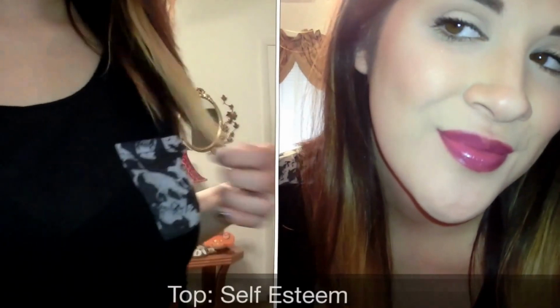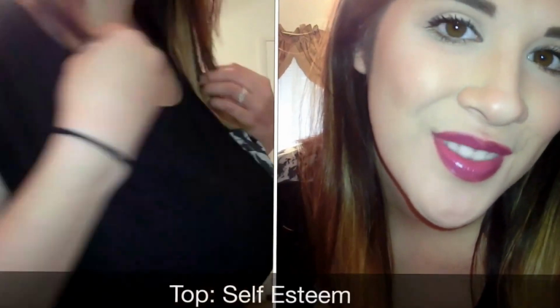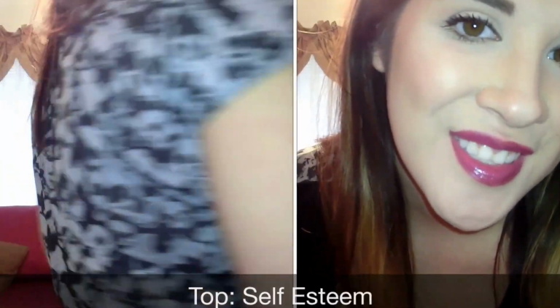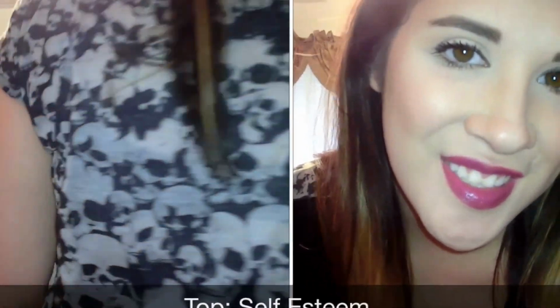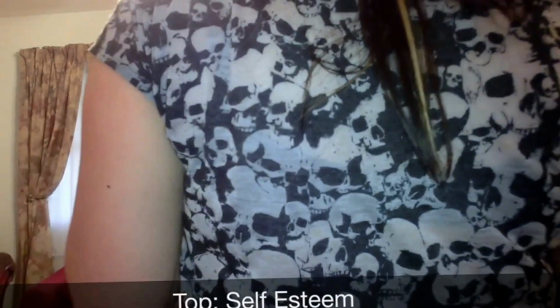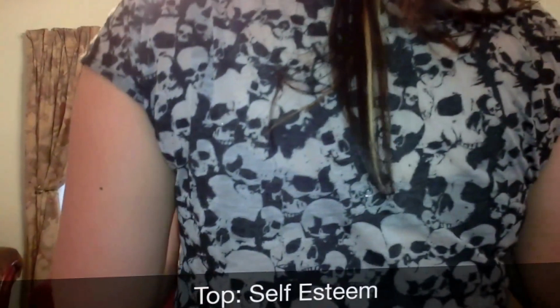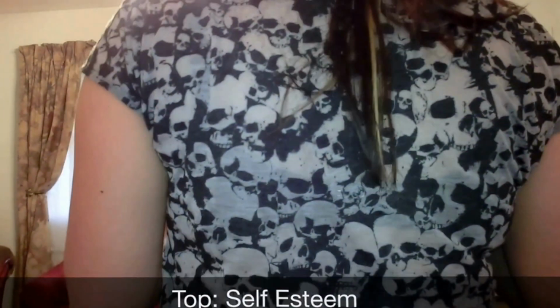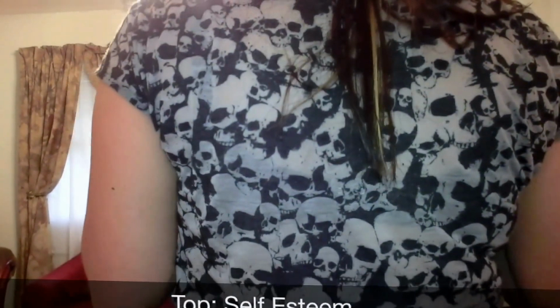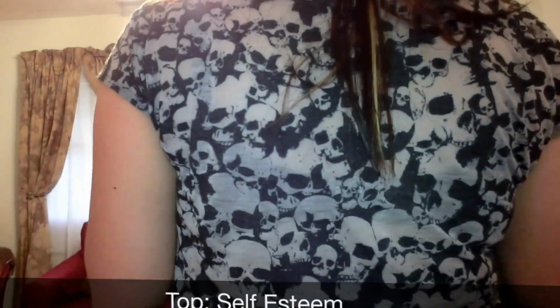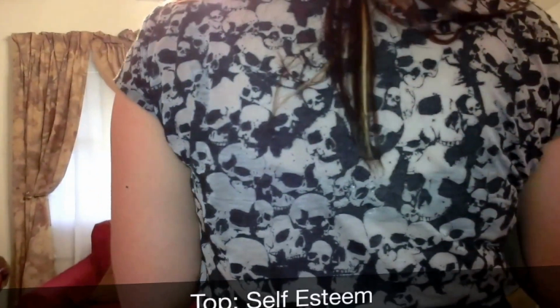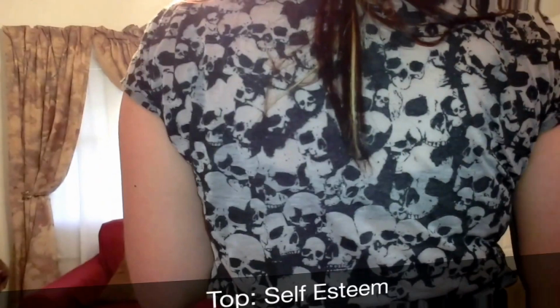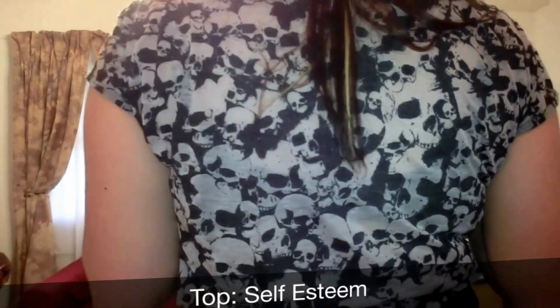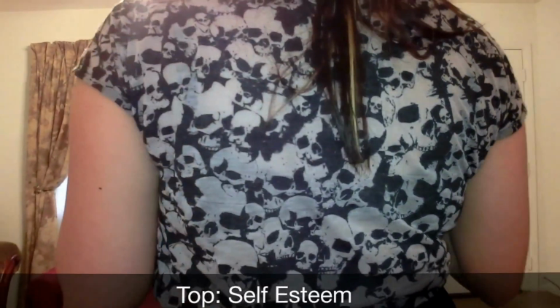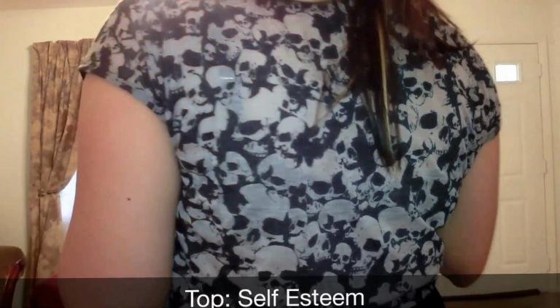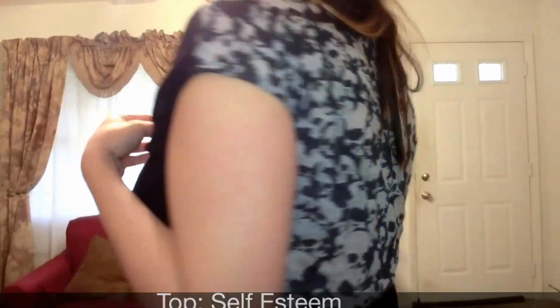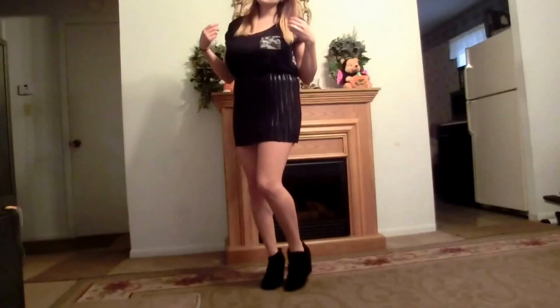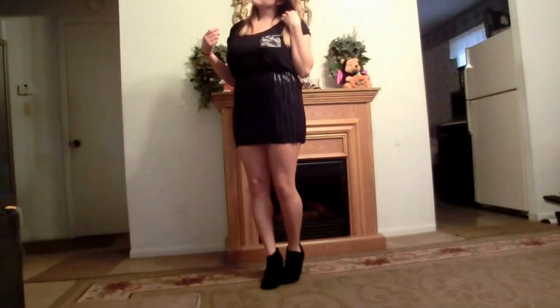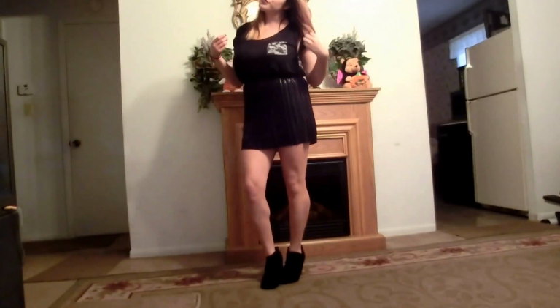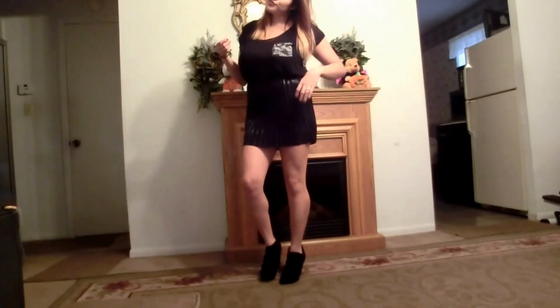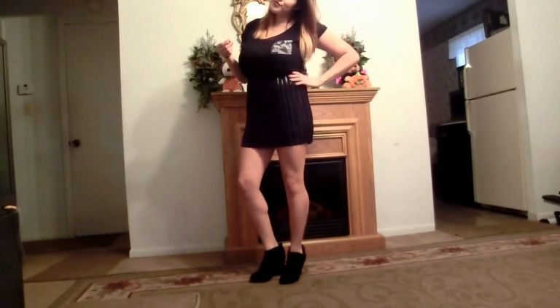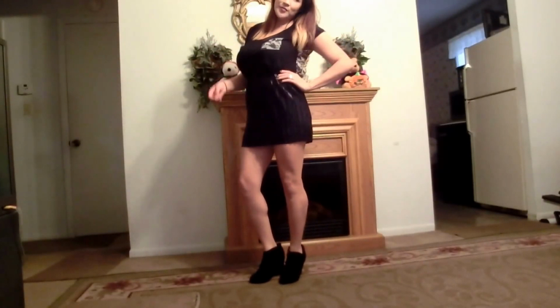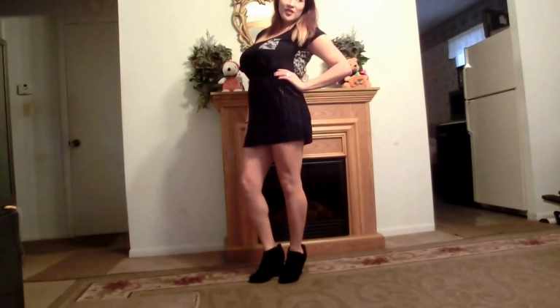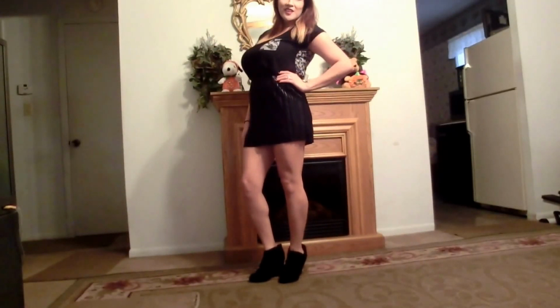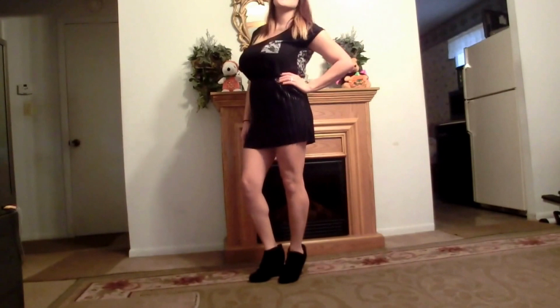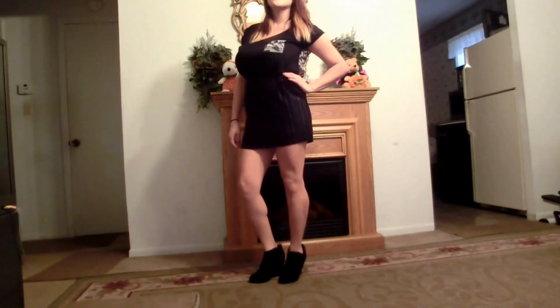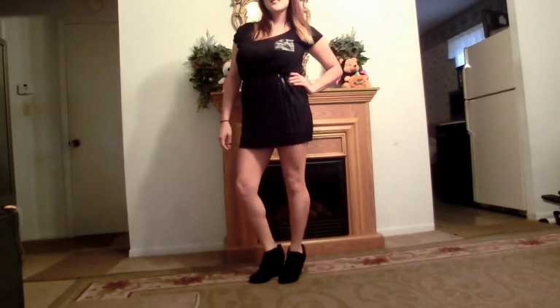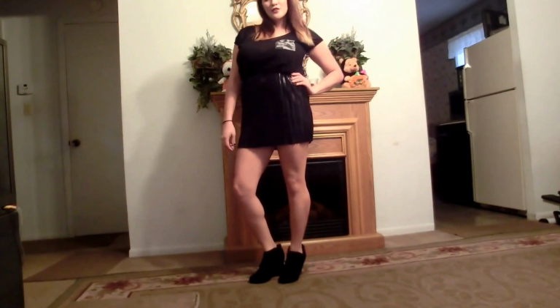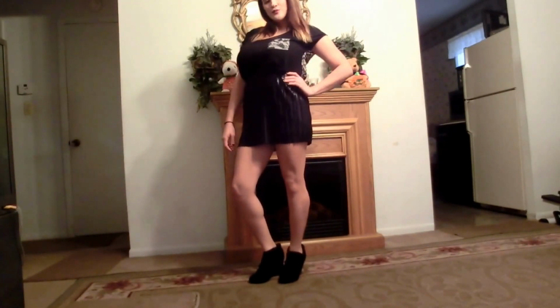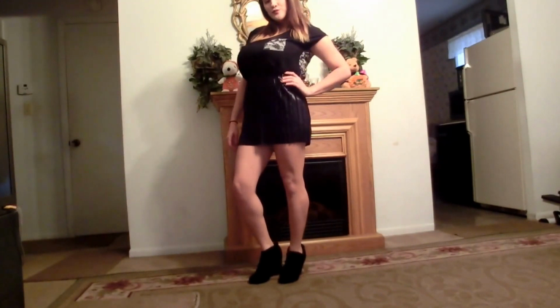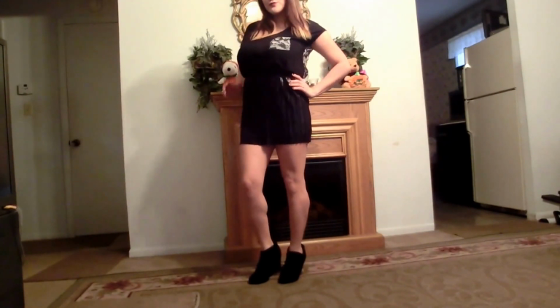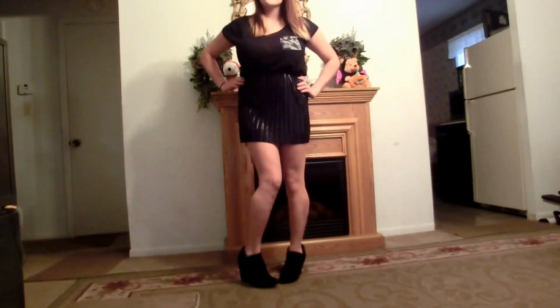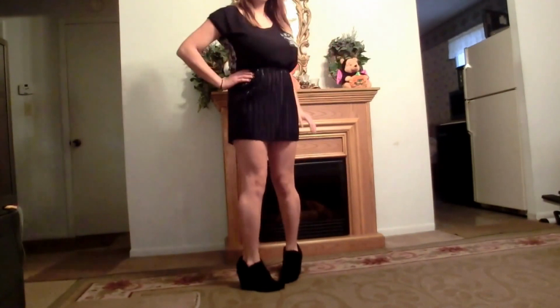First I'm going to start off with the top, and the top is by Self Esteem. I bought it from Burlington. It's really cute with this skull detailing that's on the pocket and all over the back. It's very sheer material so you can definitely see through it, but it works perfectly with the black bra.